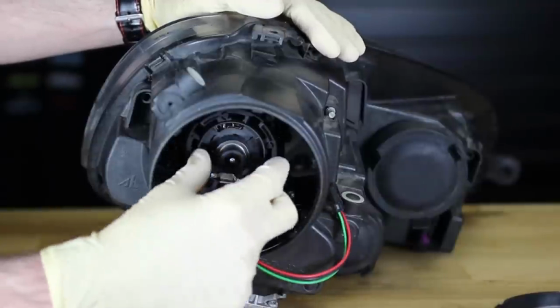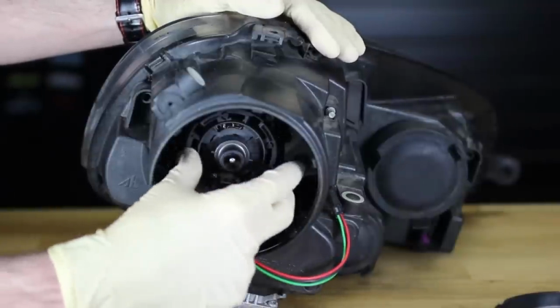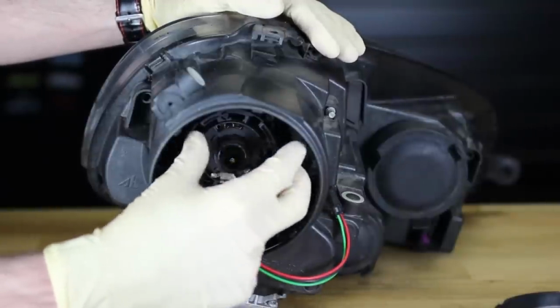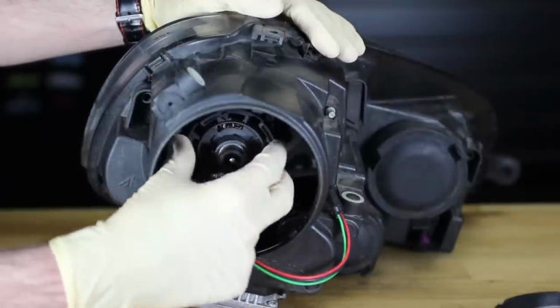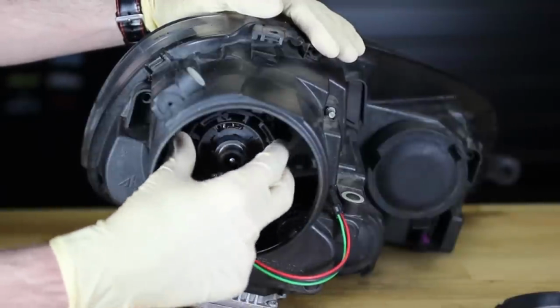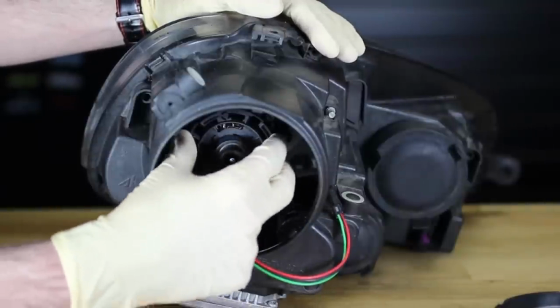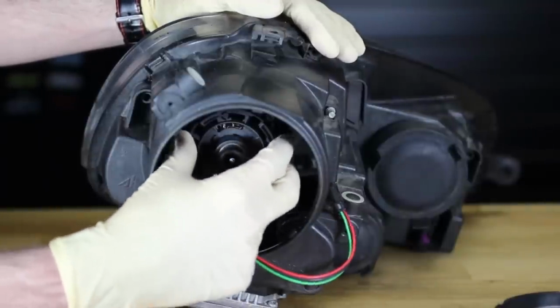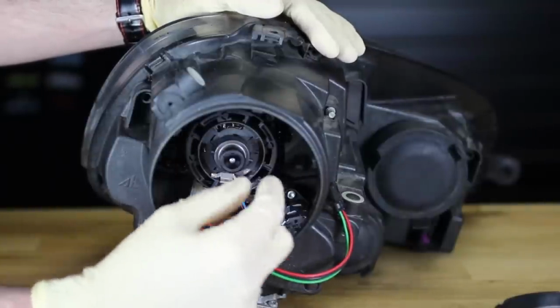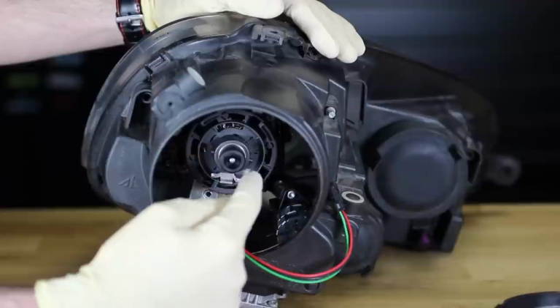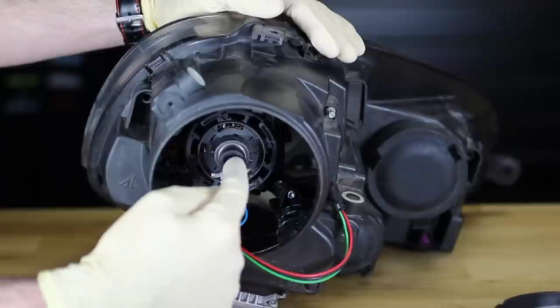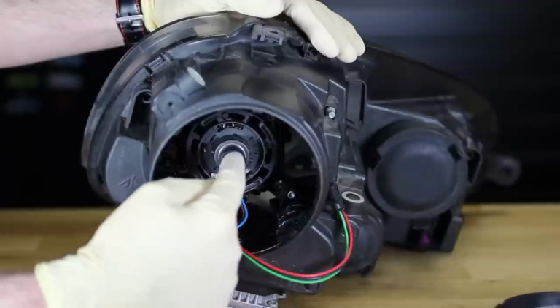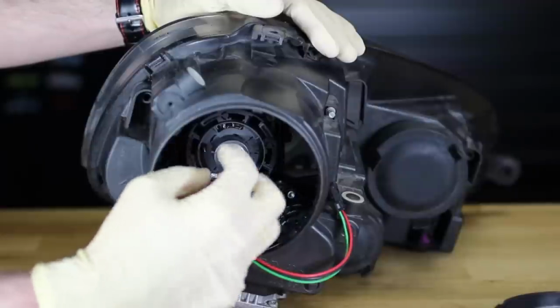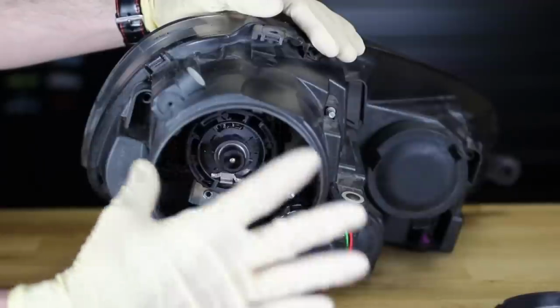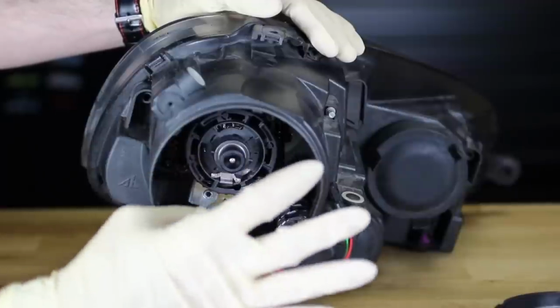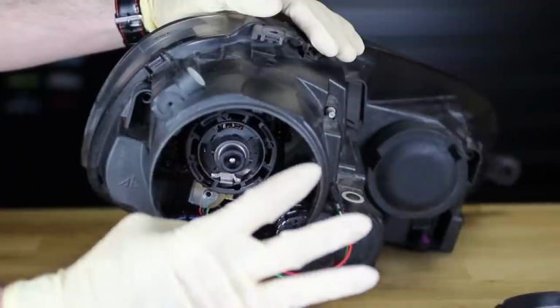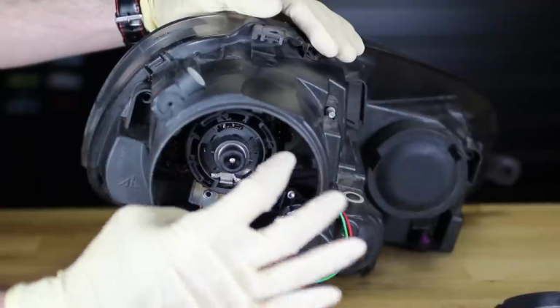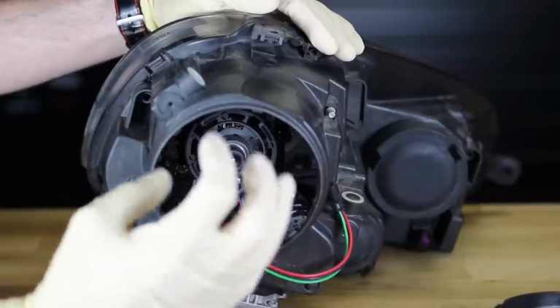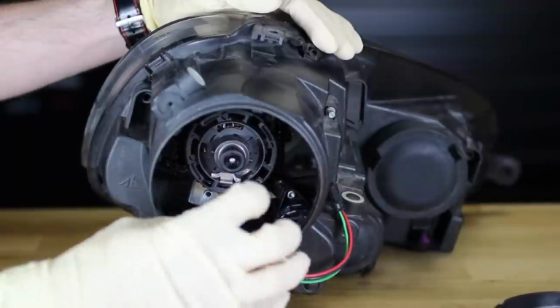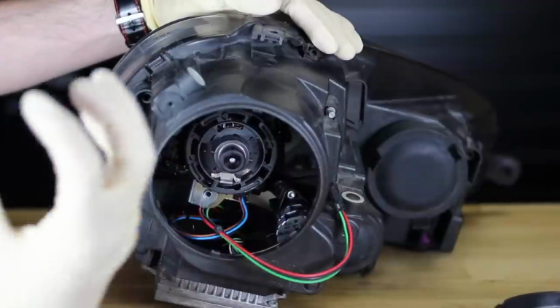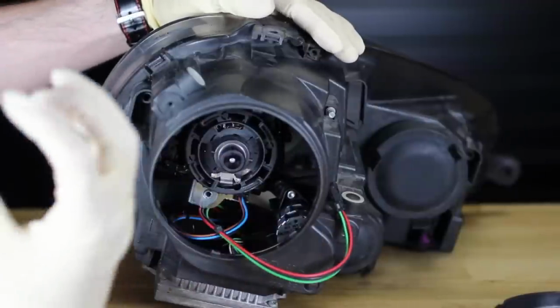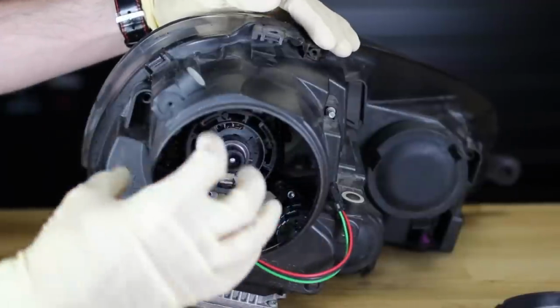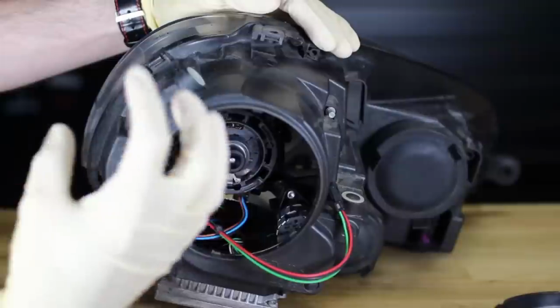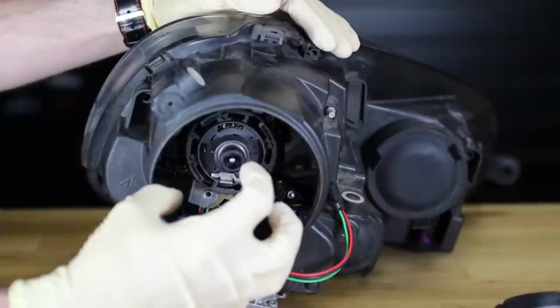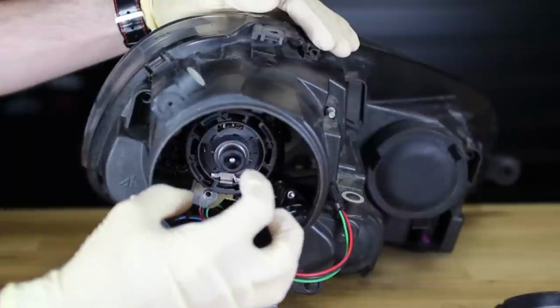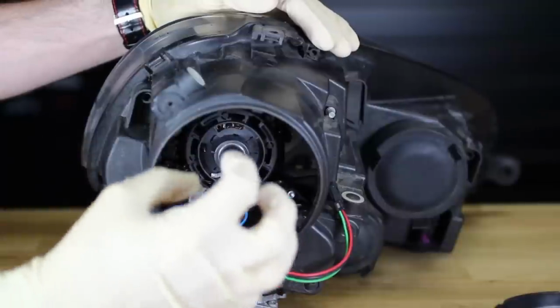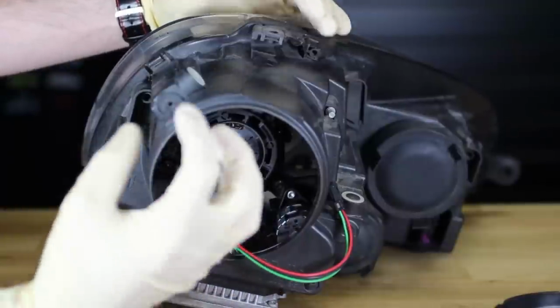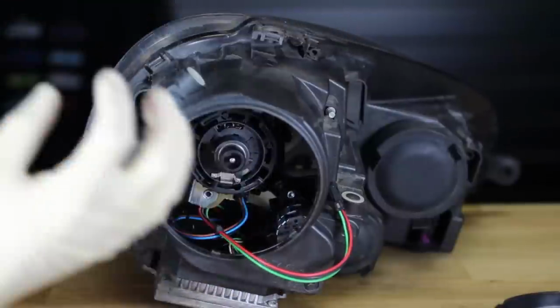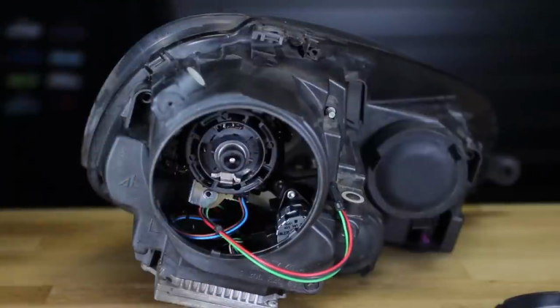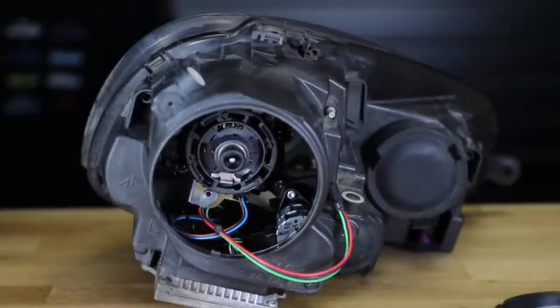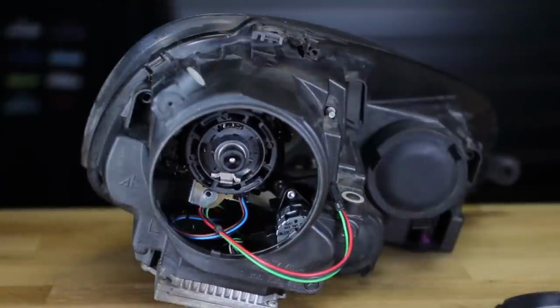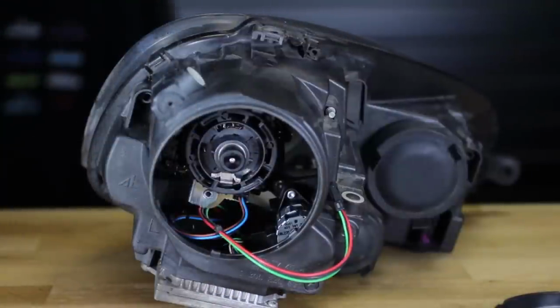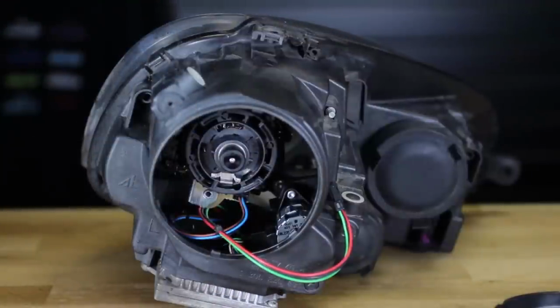The most important thing is: if everything is lined up, it's going to be easy to lock in place. You're not going to struggle. You're not going to have to really tighten it hard or anything. So just keep that in mind when you're doing that.